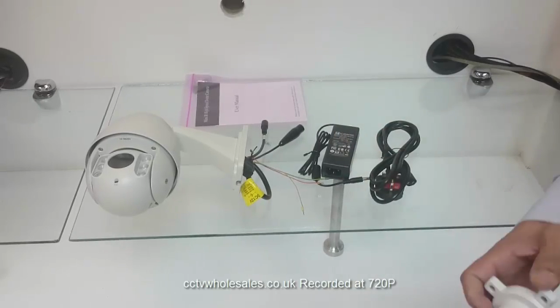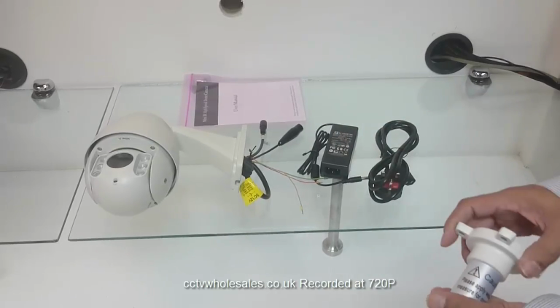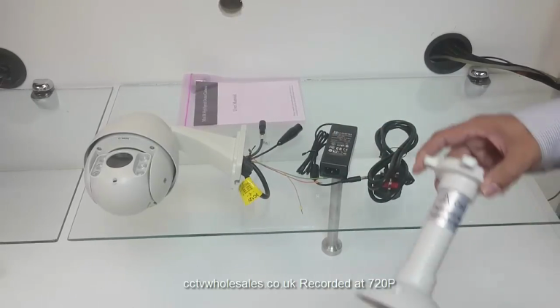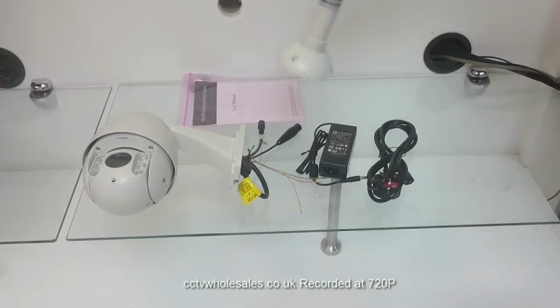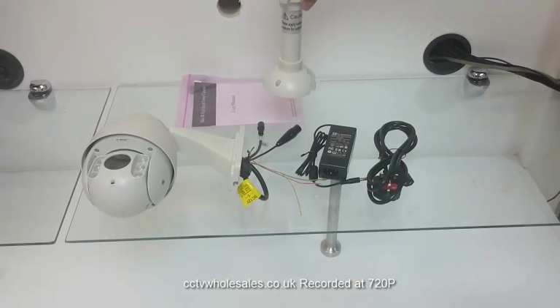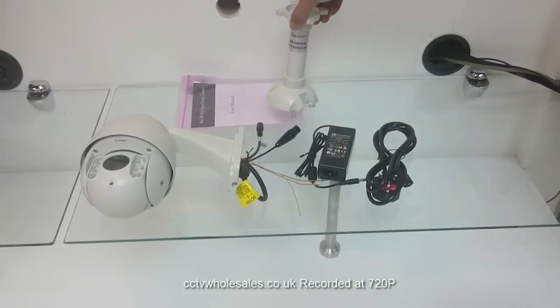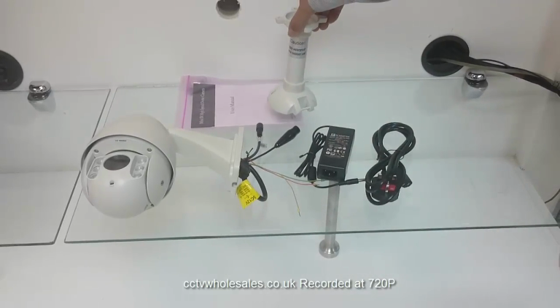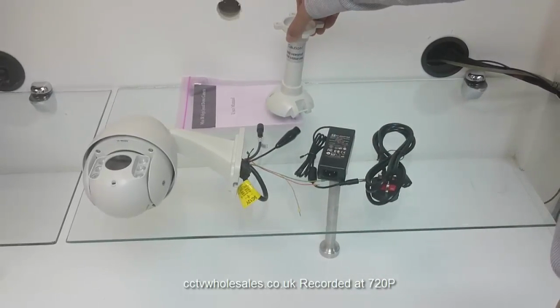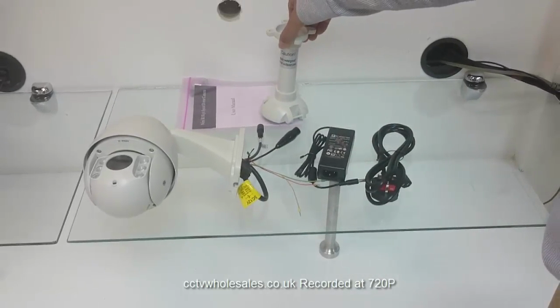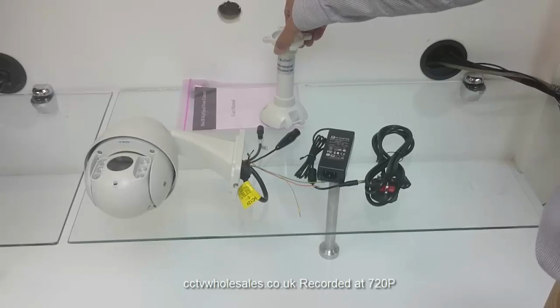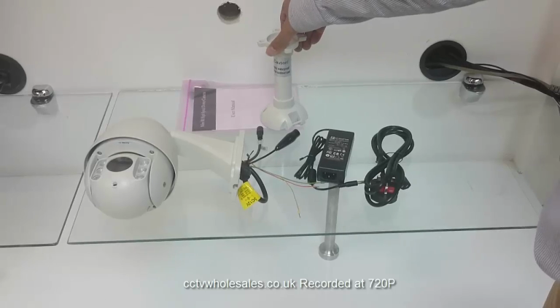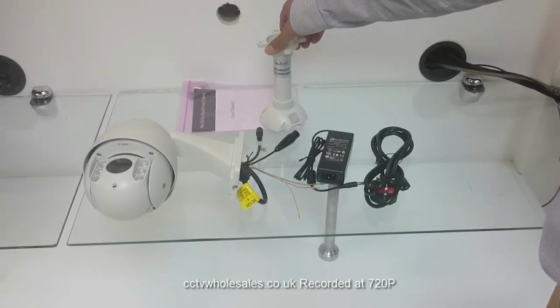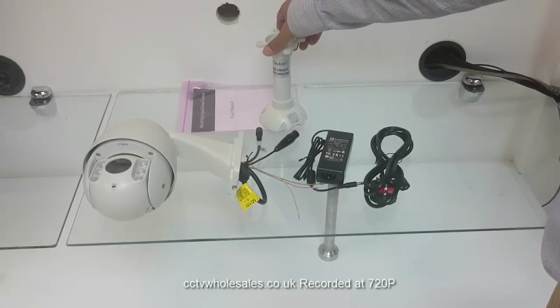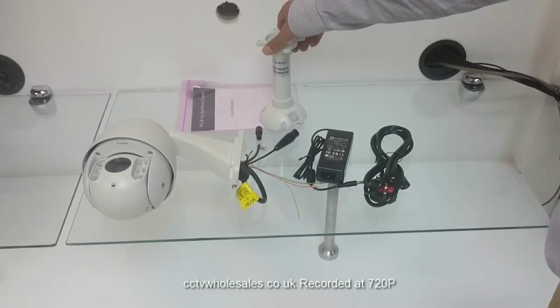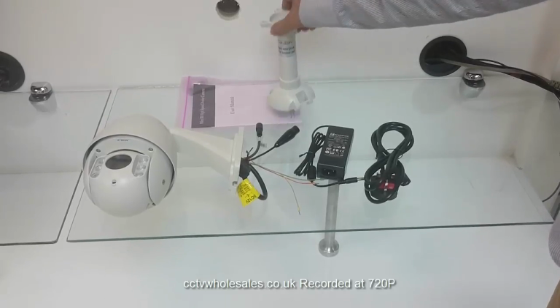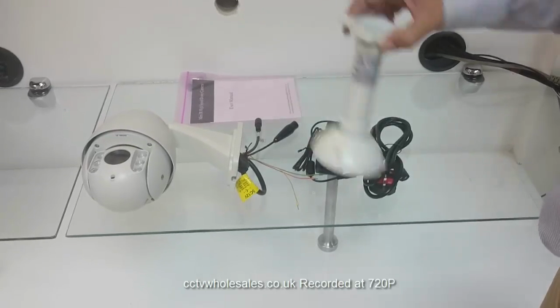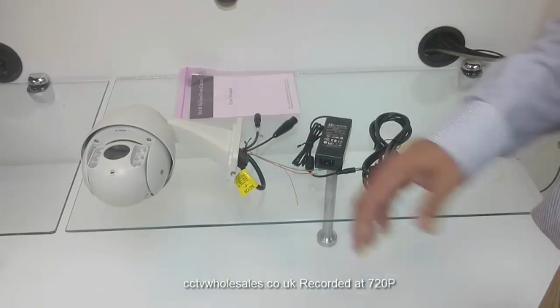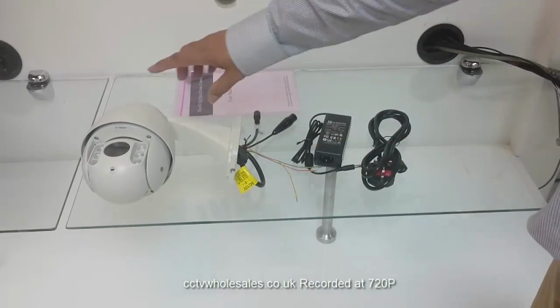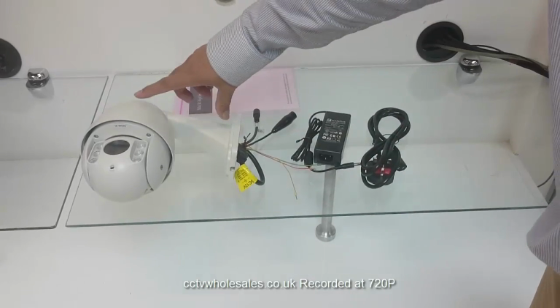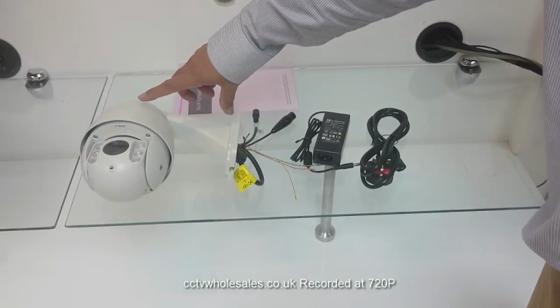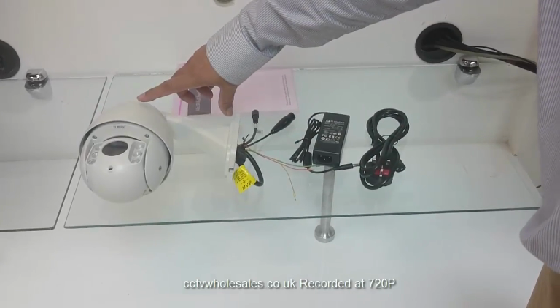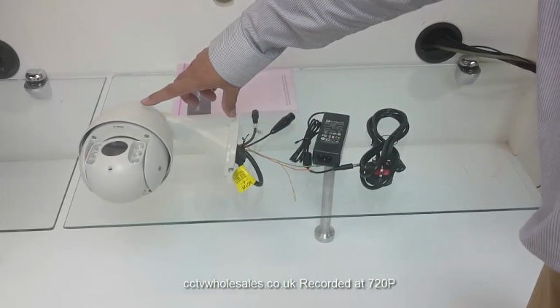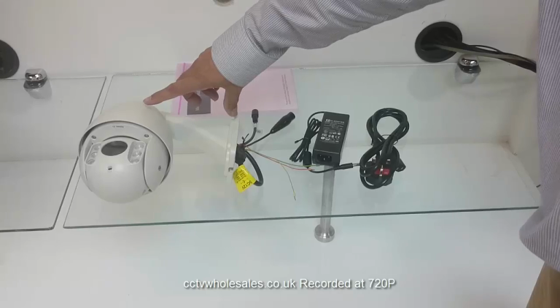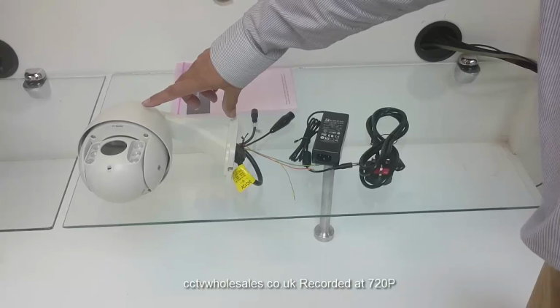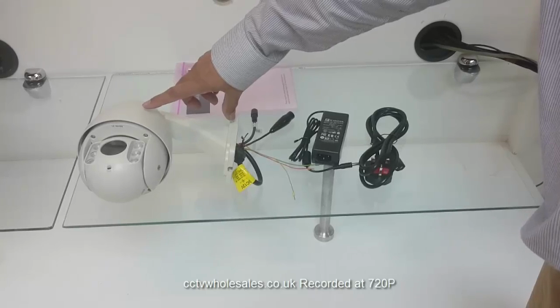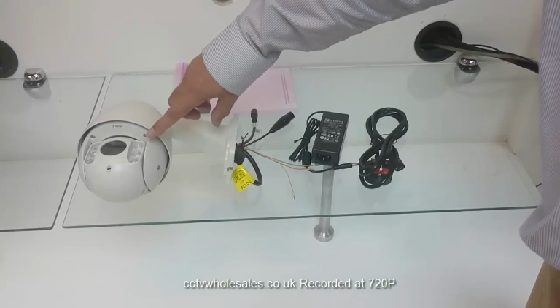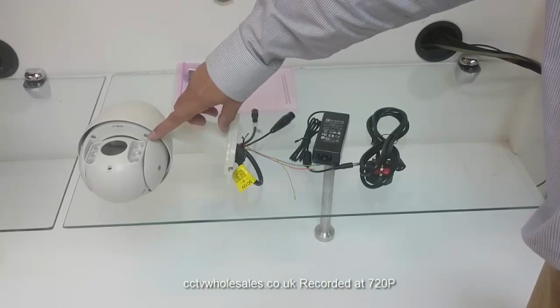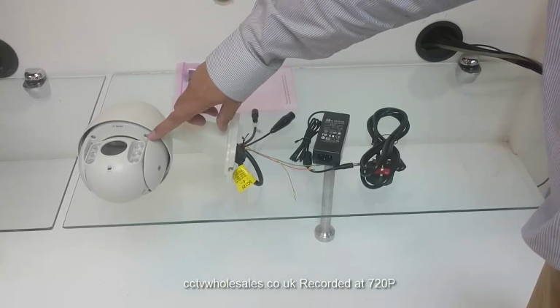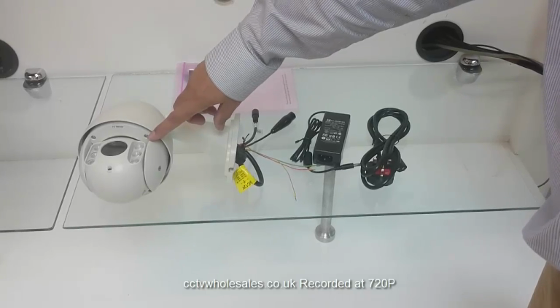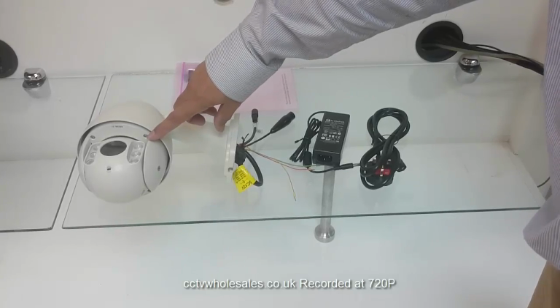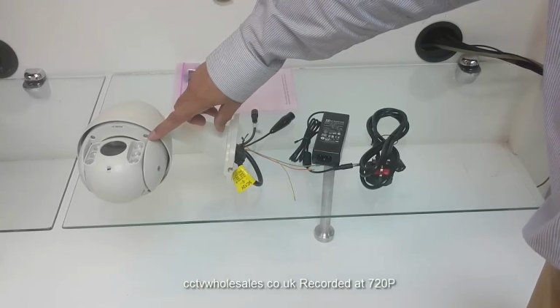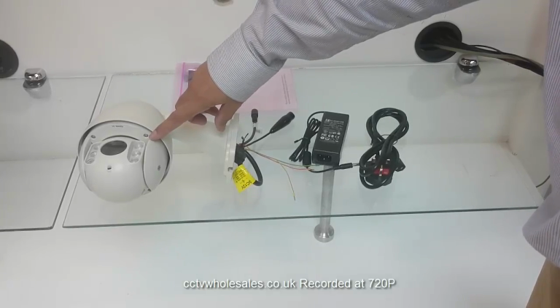There's also an optional ceiling mount pendant. The camera is 10 times zoom and it's also fast speed with presets.